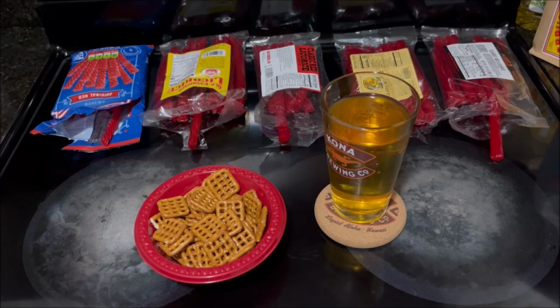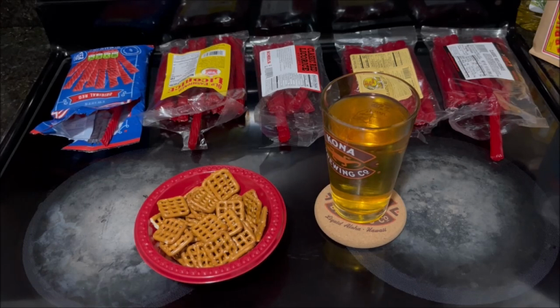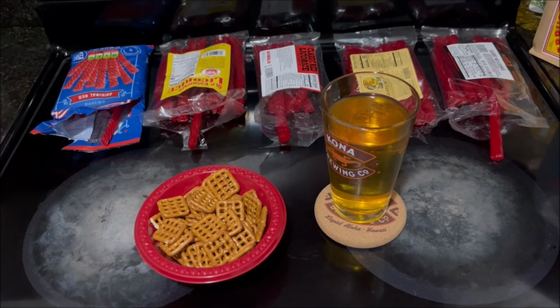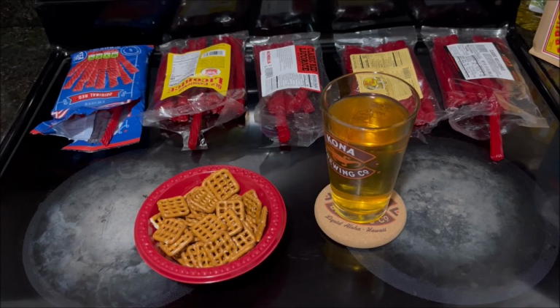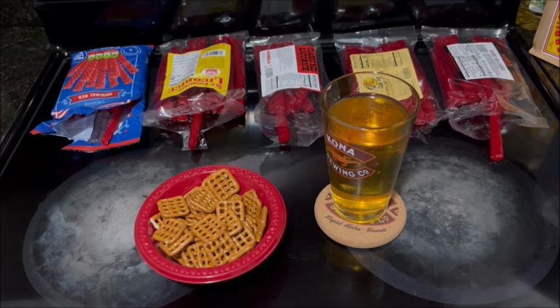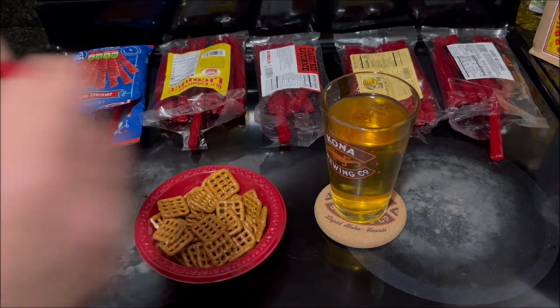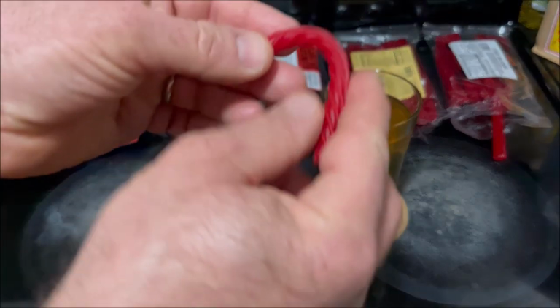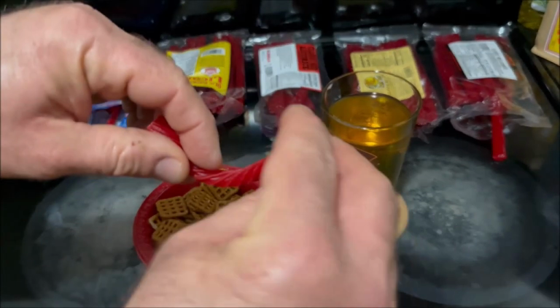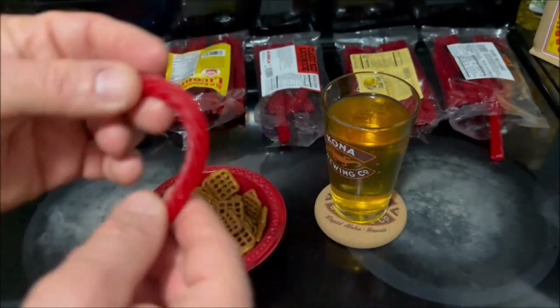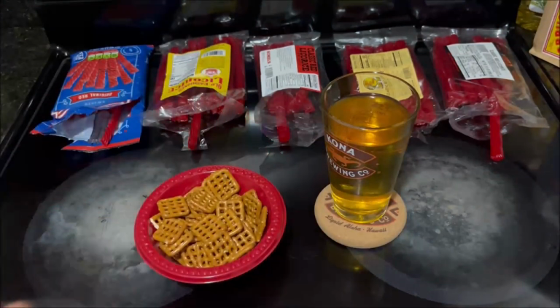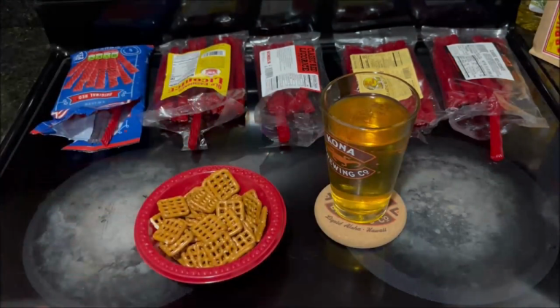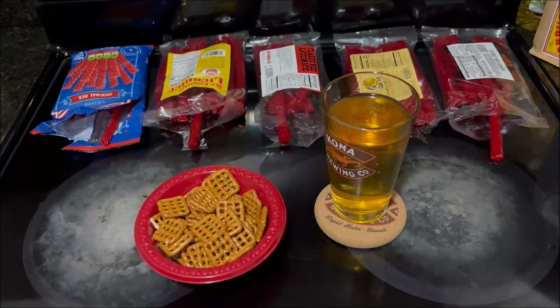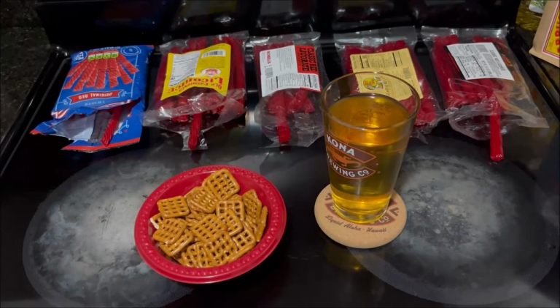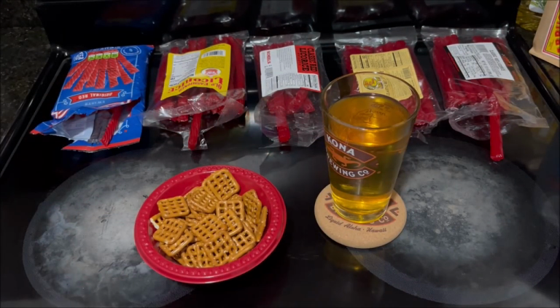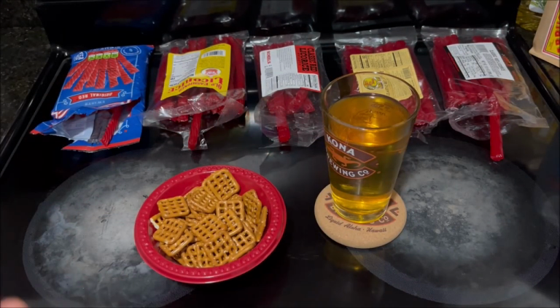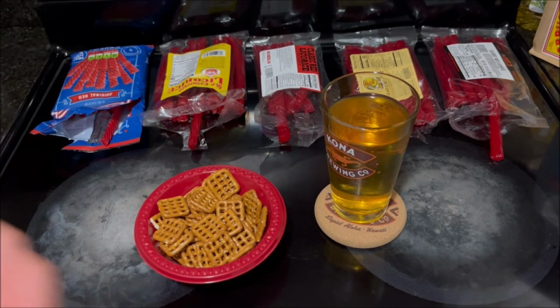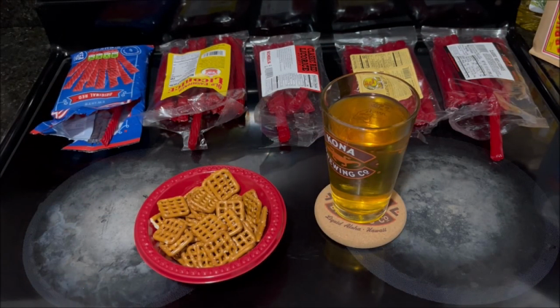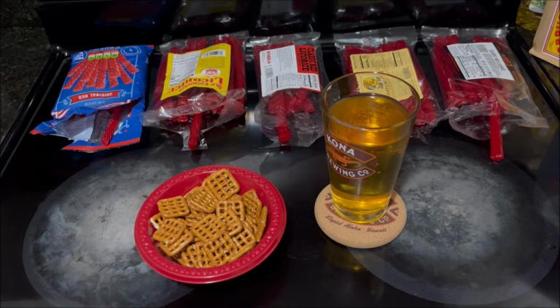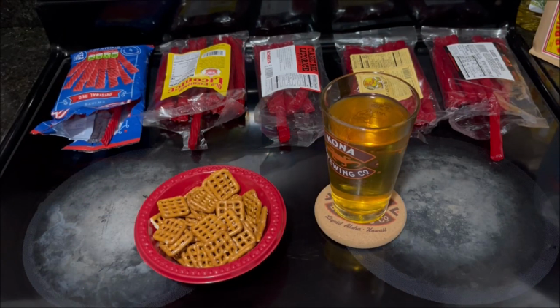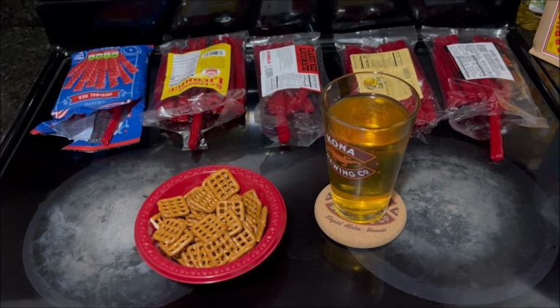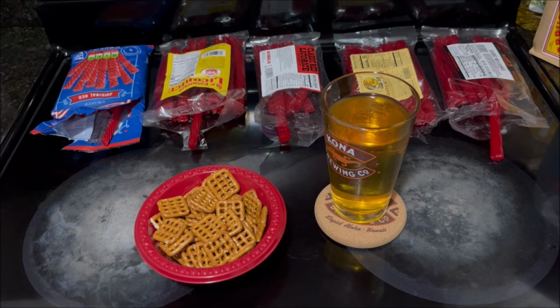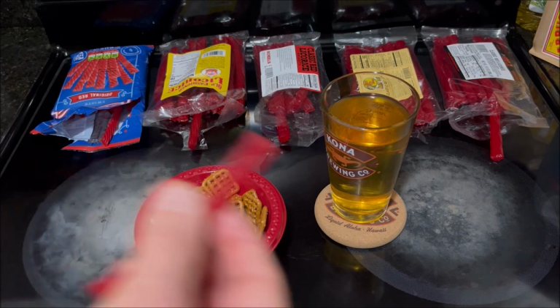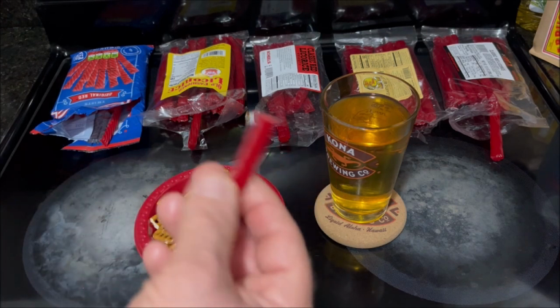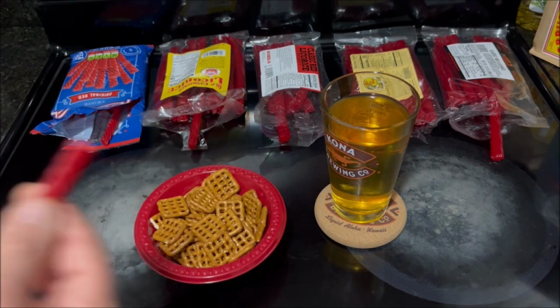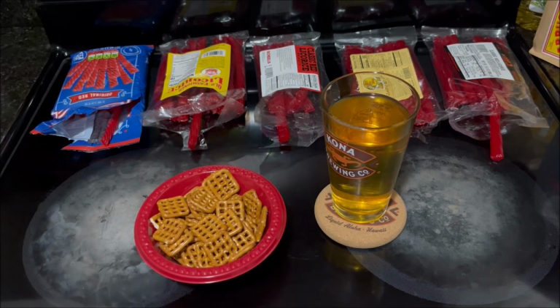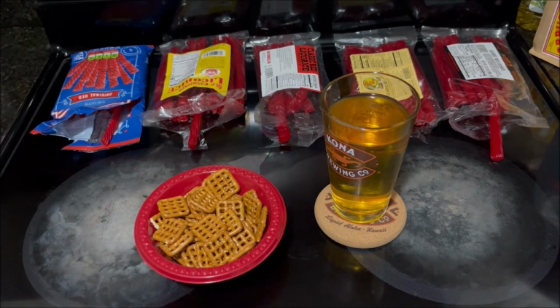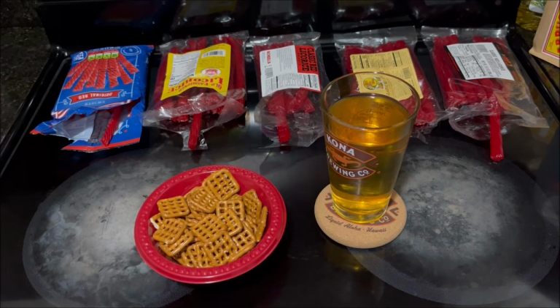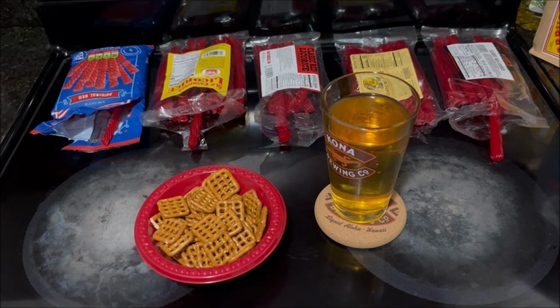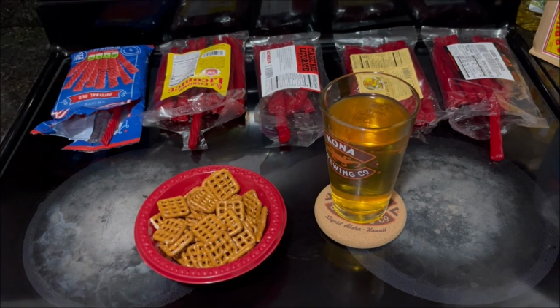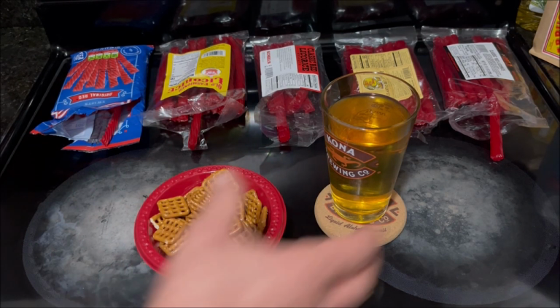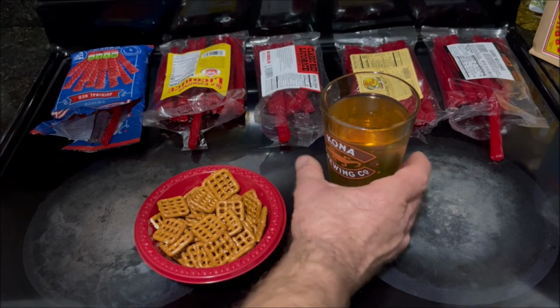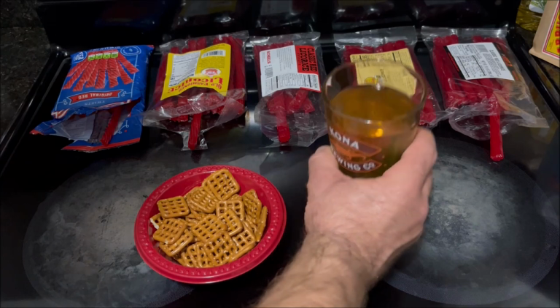It's not that chewy — kind of really pliable. It's sweet, it tastes like classic red licorice. It's not bad, not too dry or anything like that. Now let me cleanse the palate.